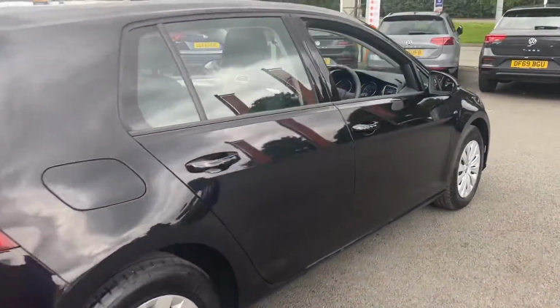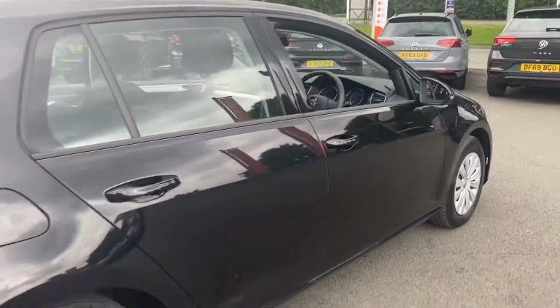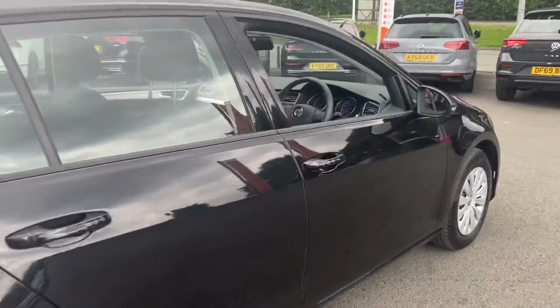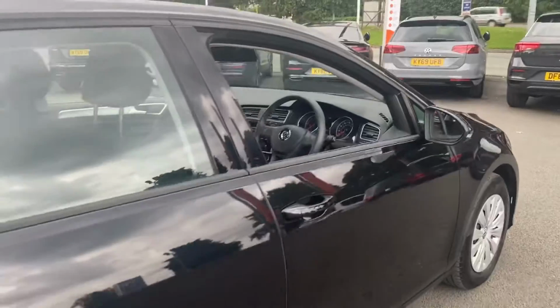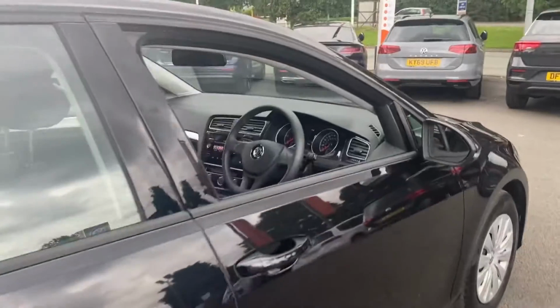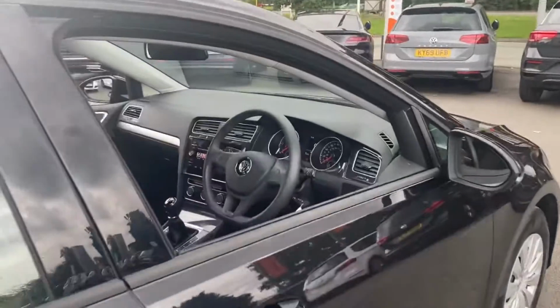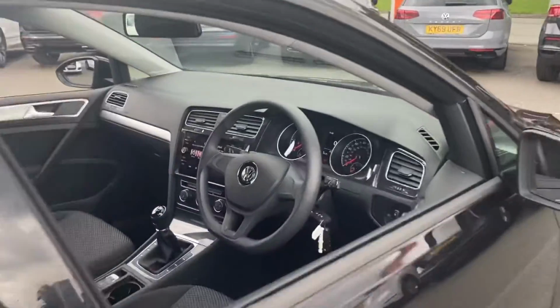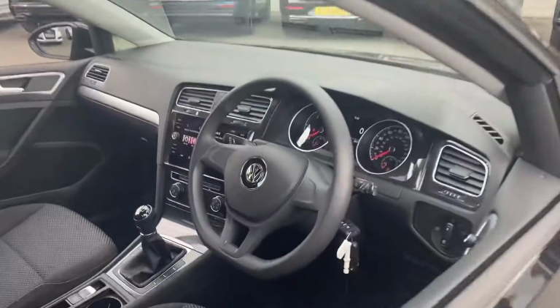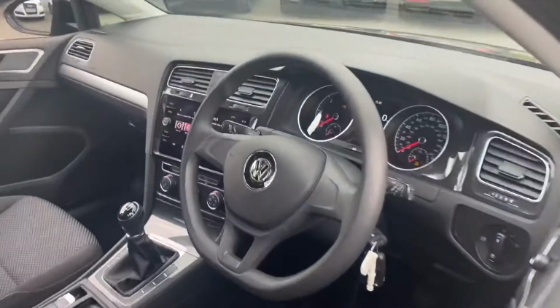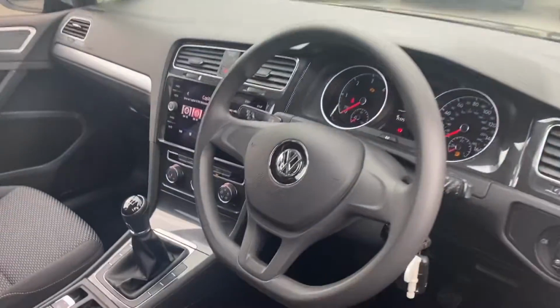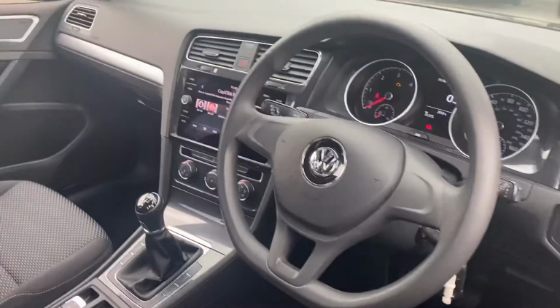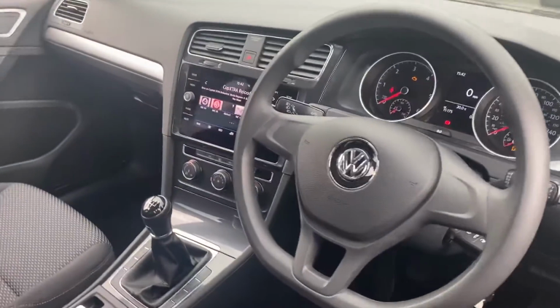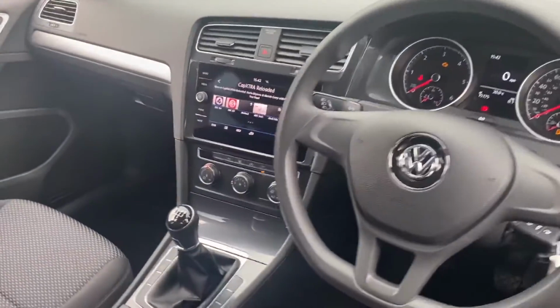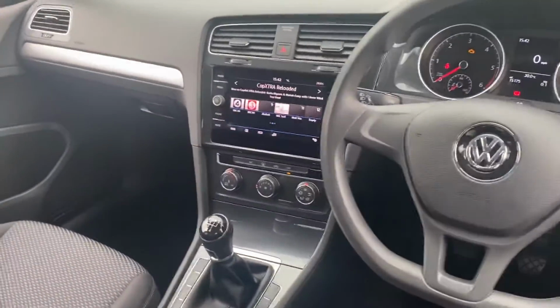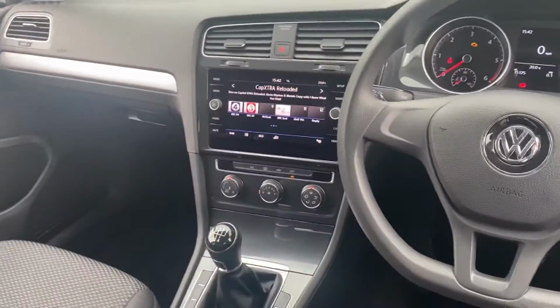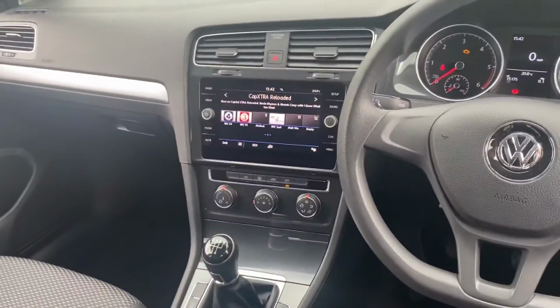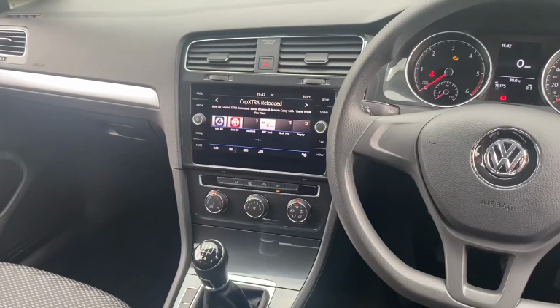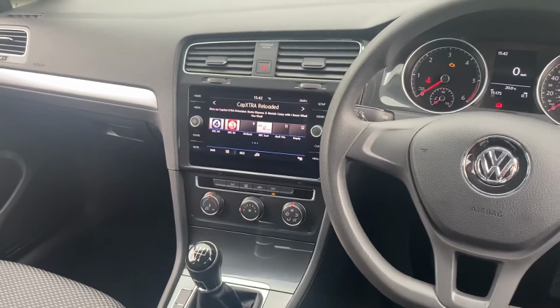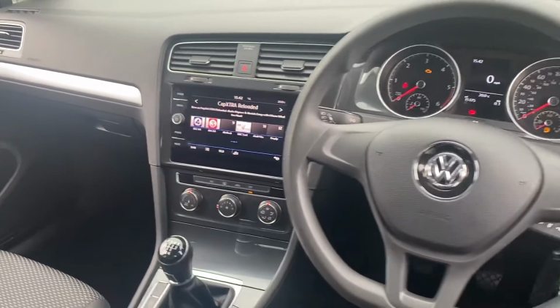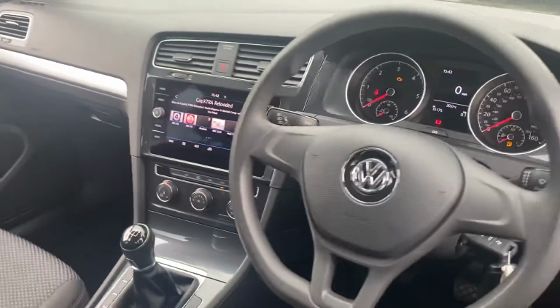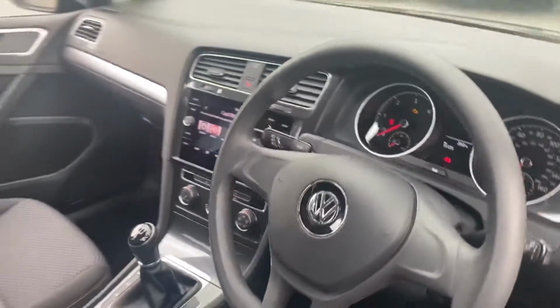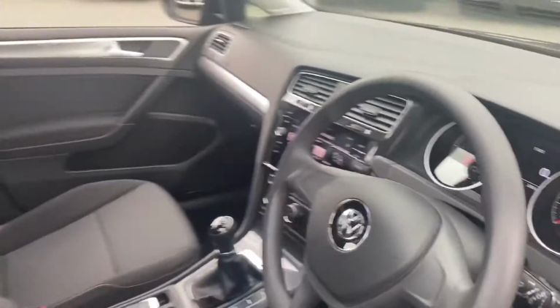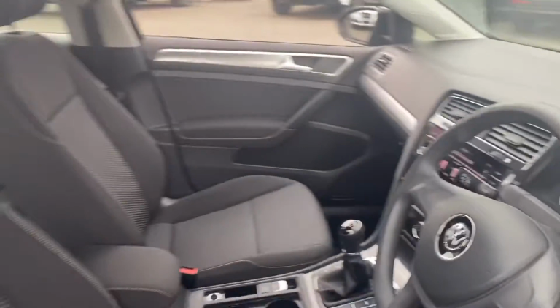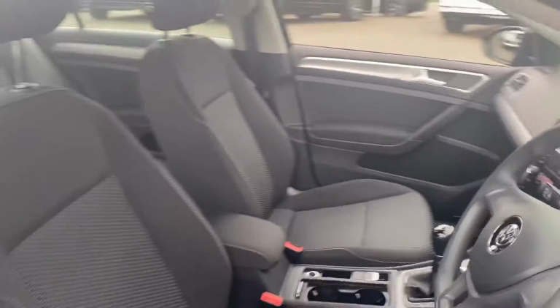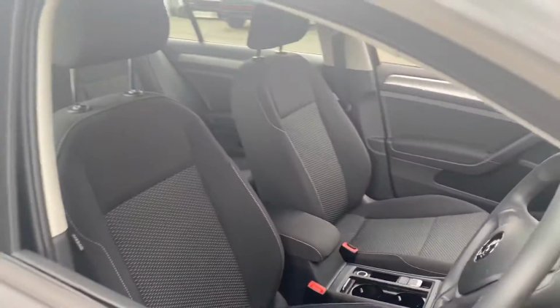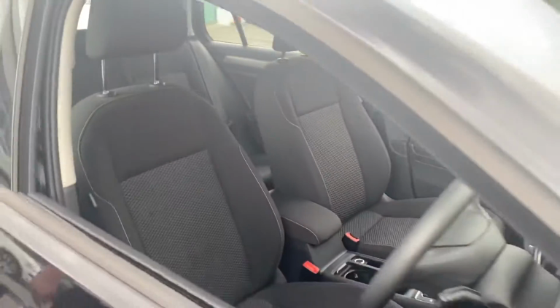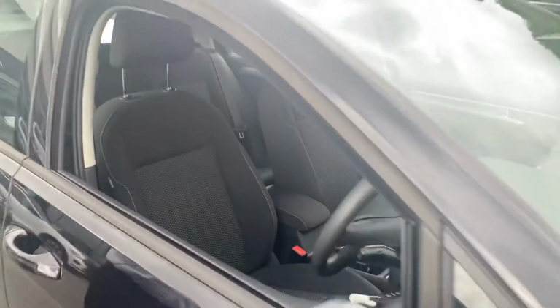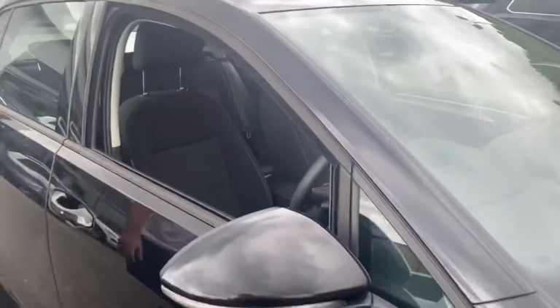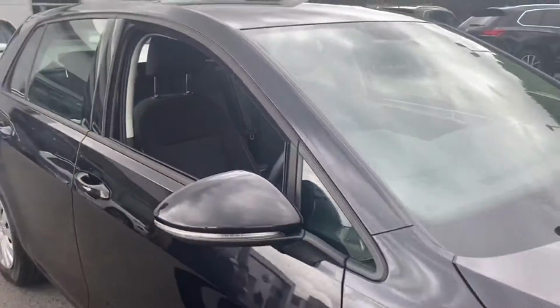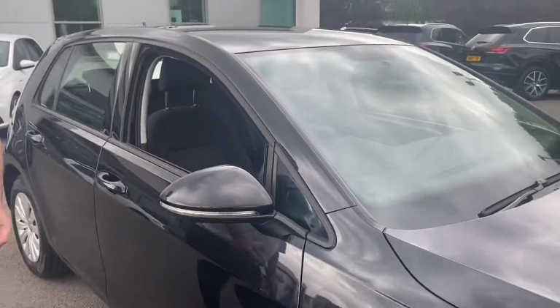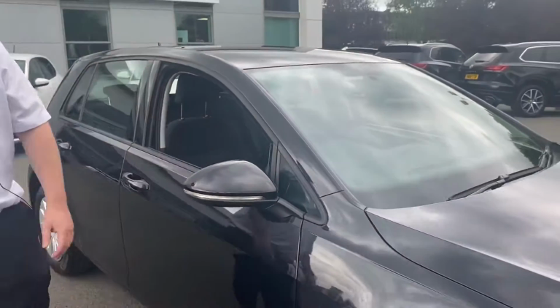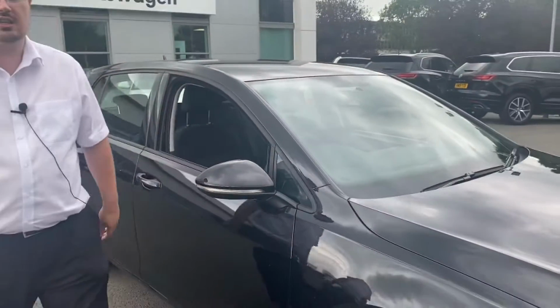Now if we step inside the Golf, you'll notice we have a full touch screen coloured digital radio screen in there with Bluetooth as well. The central information display has various options and features on it — all the things you'd expect from a Golf these days.